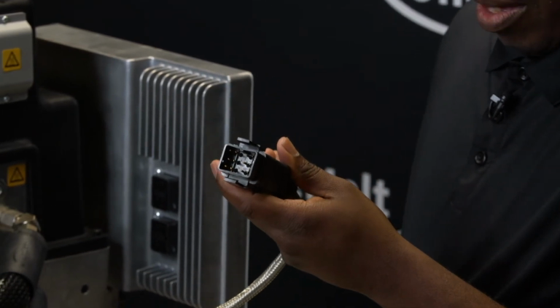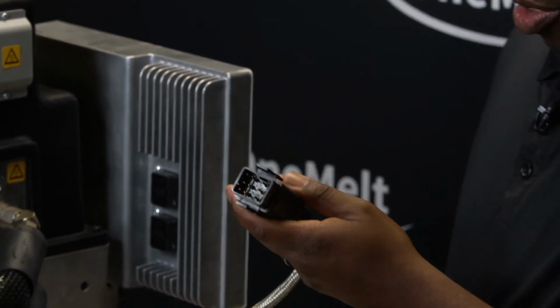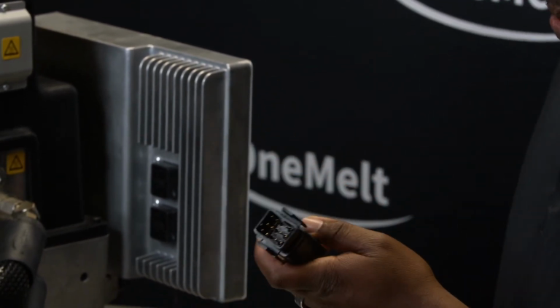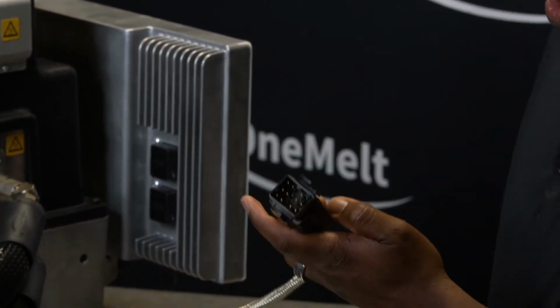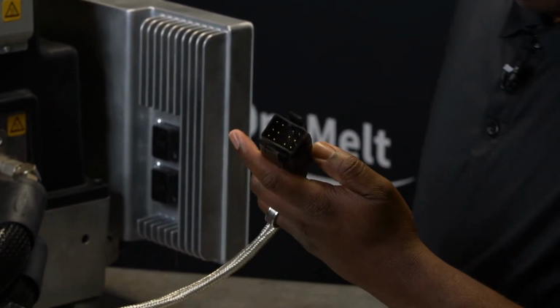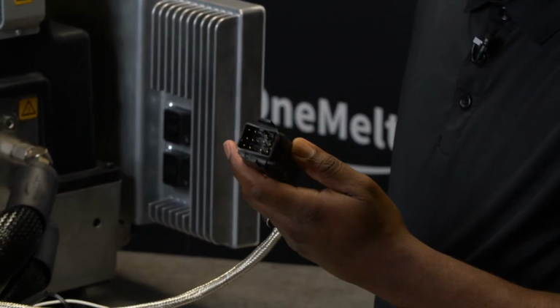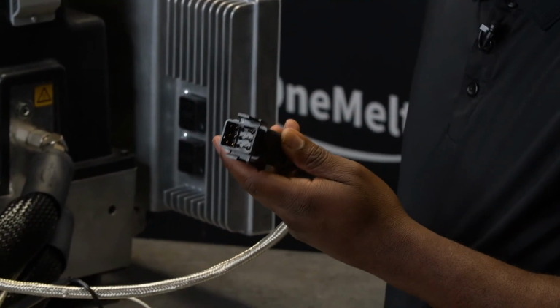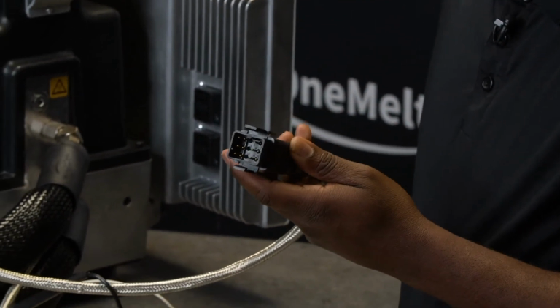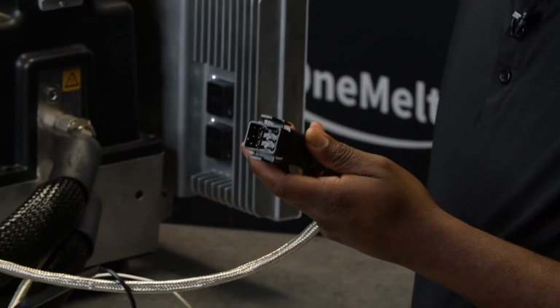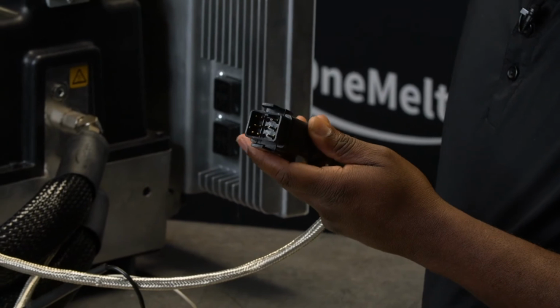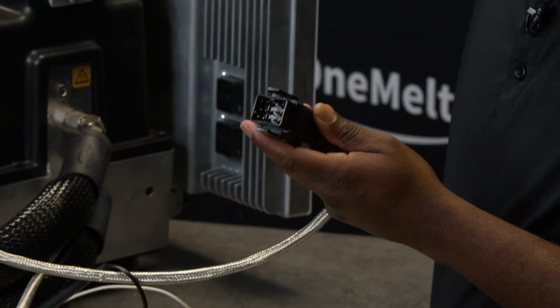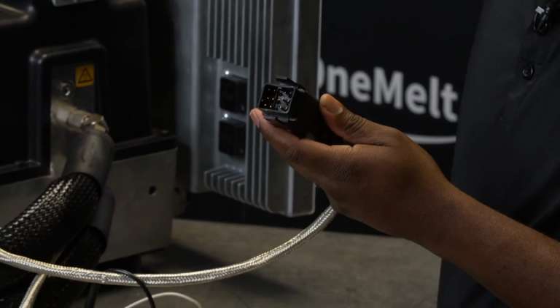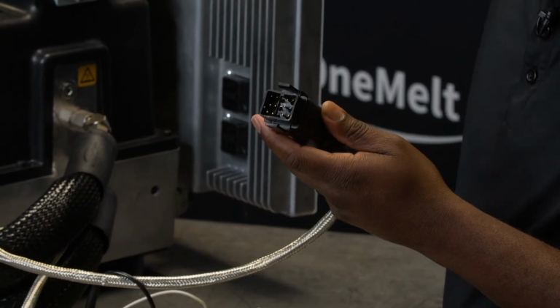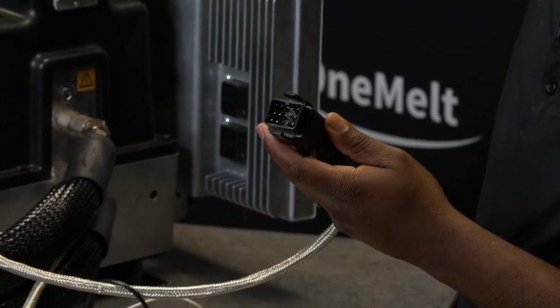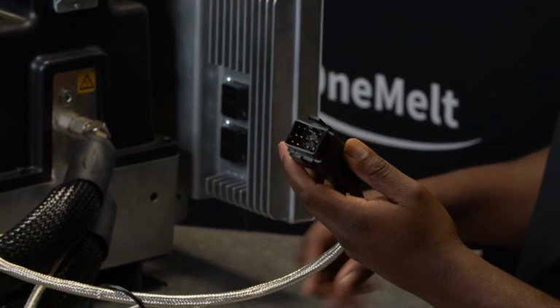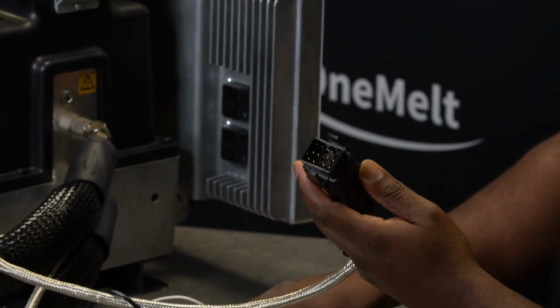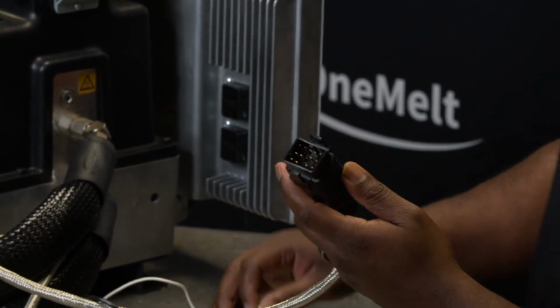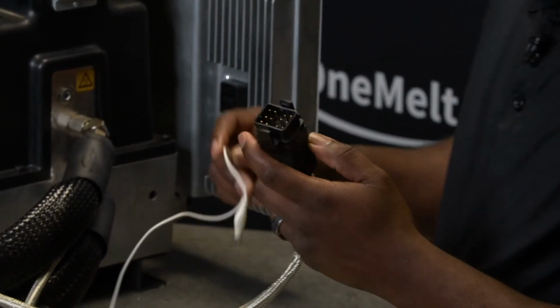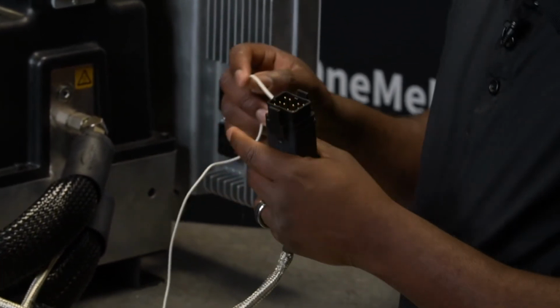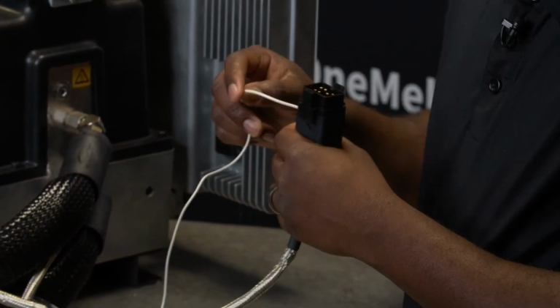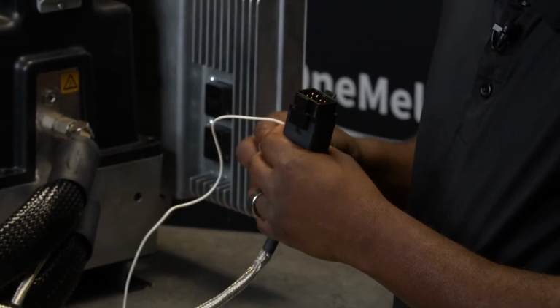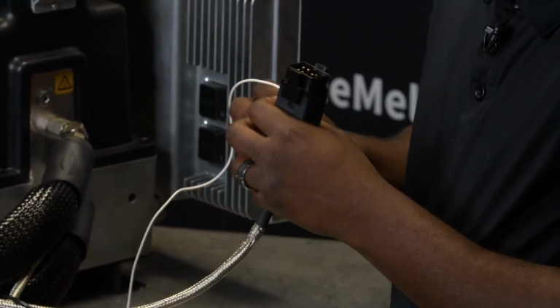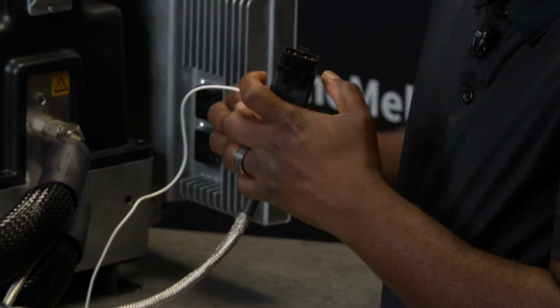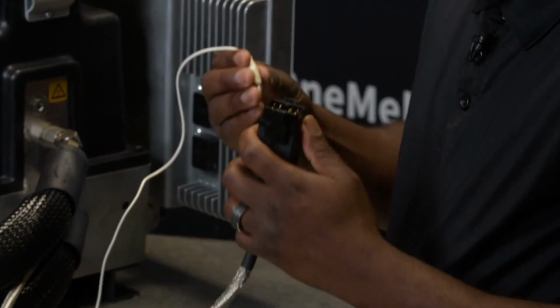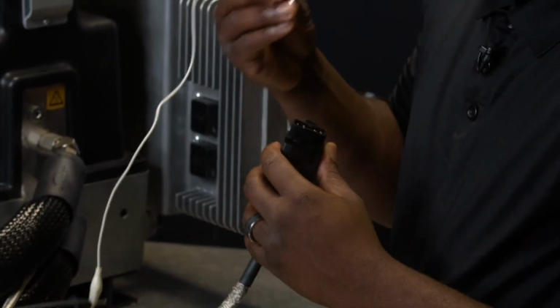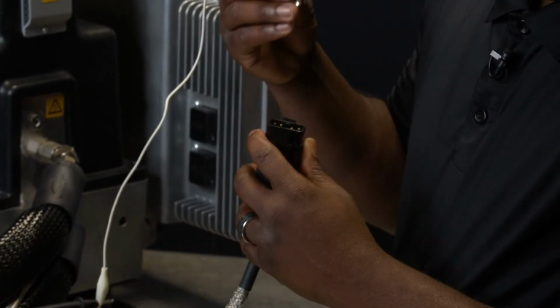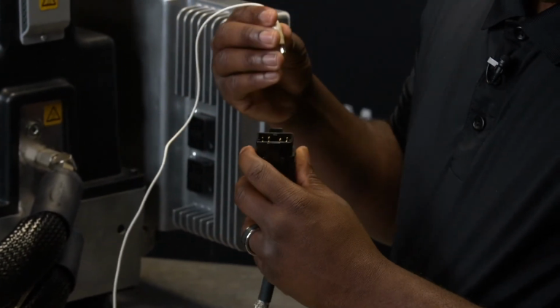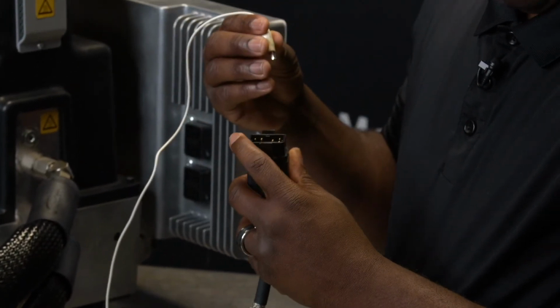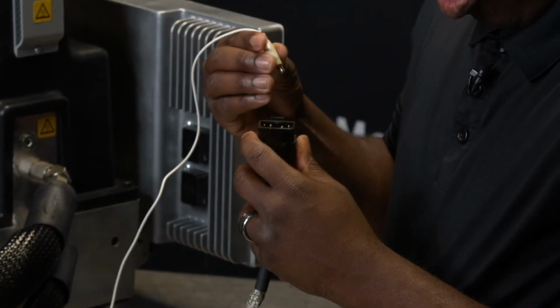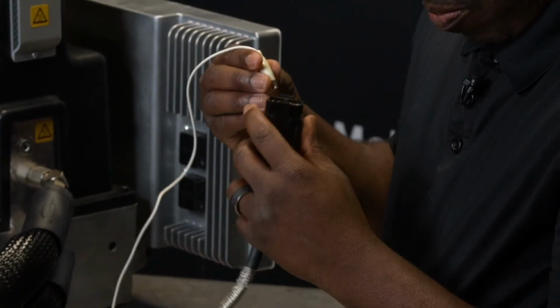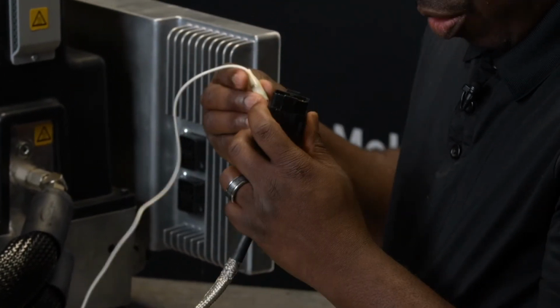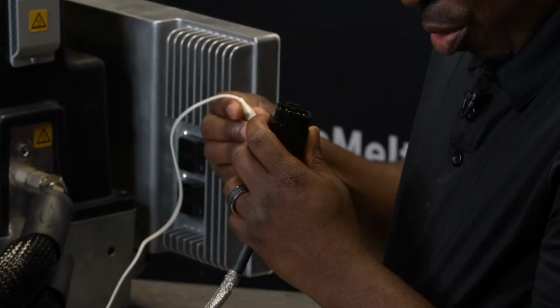For this example I'm going to be checking the heater resistance for the applicator. I have an ohmmeter set to resistance, and I'm going to use clips in order to get to the pins for the hose.